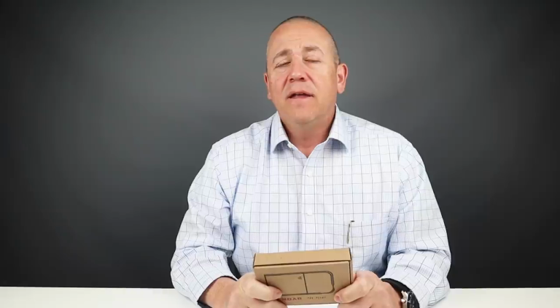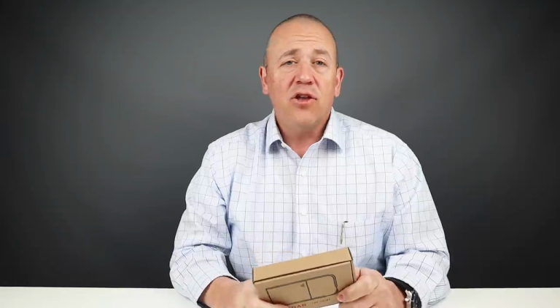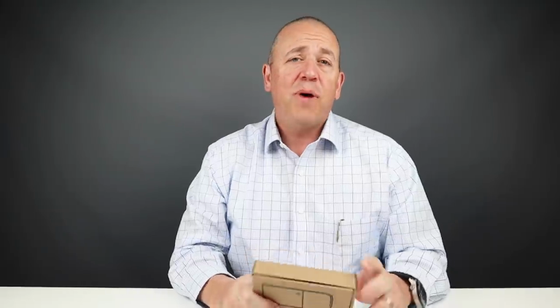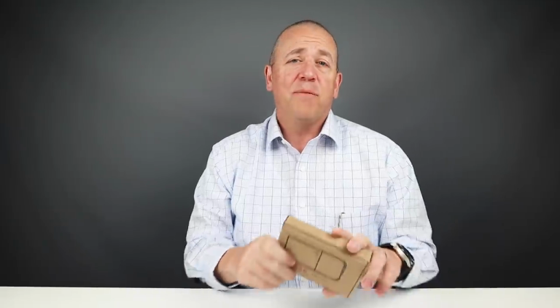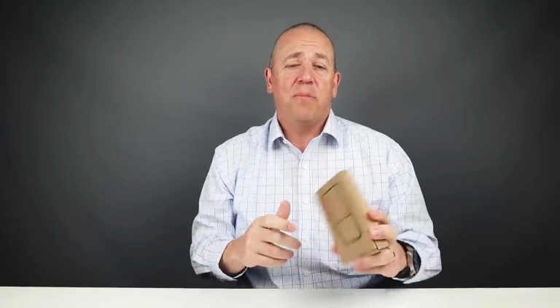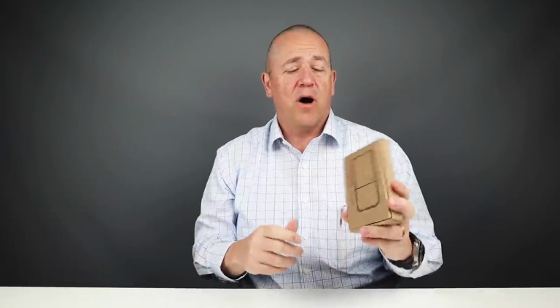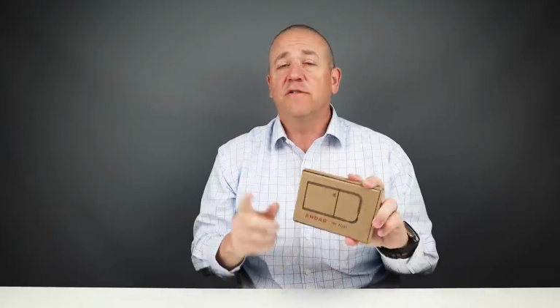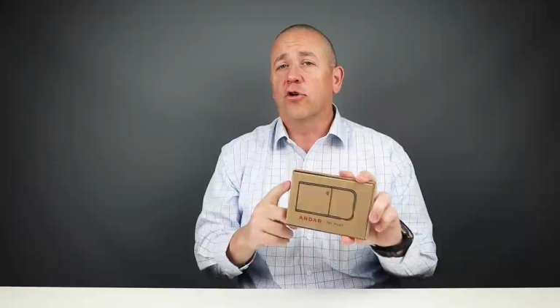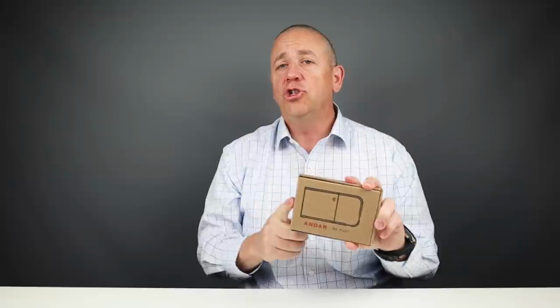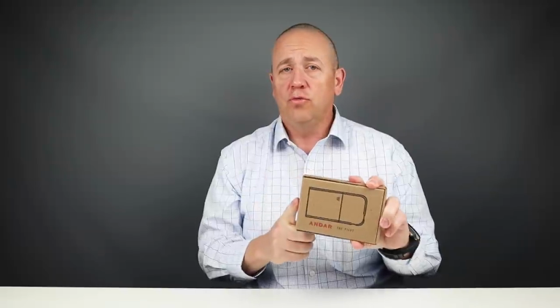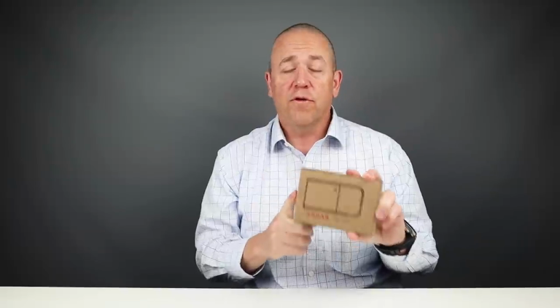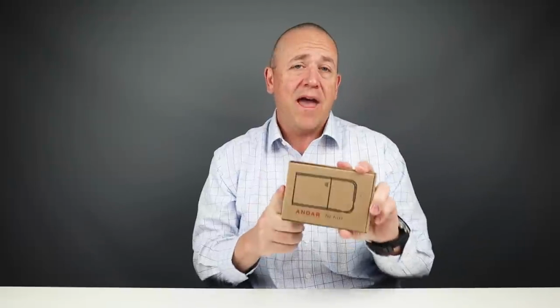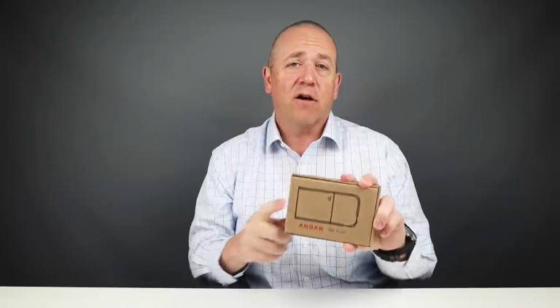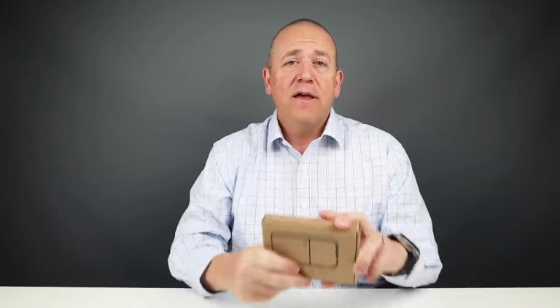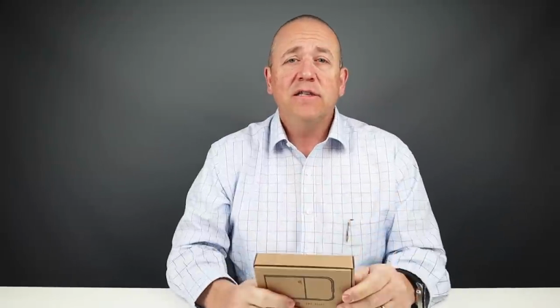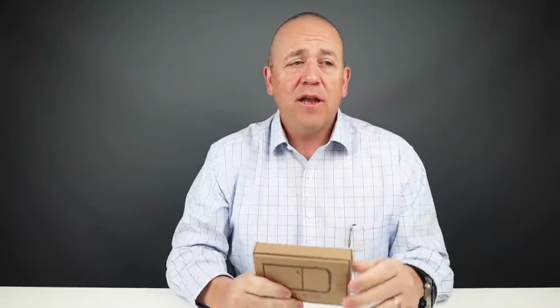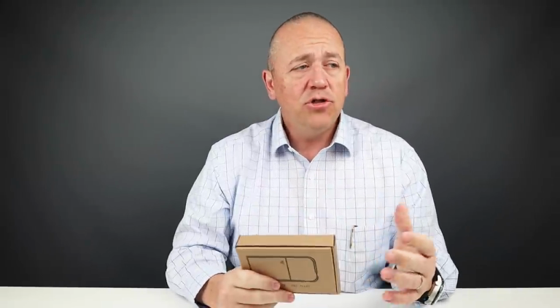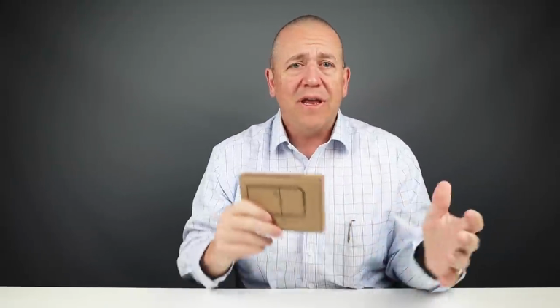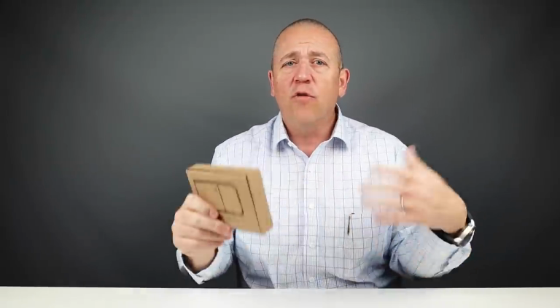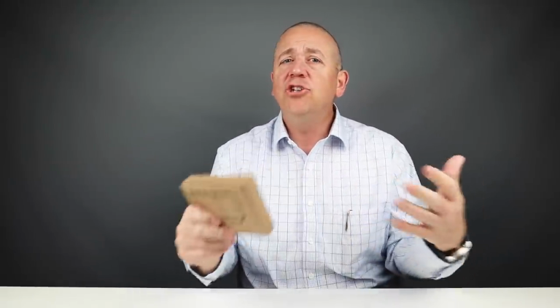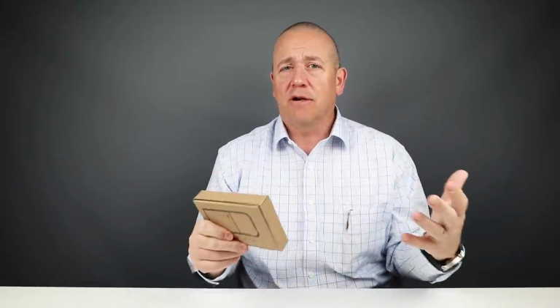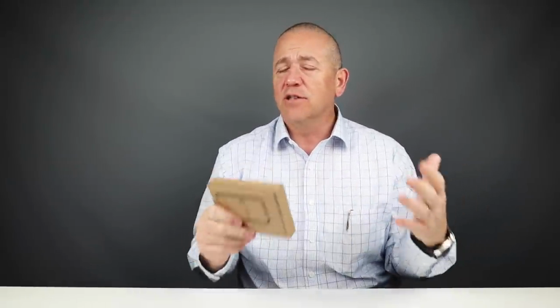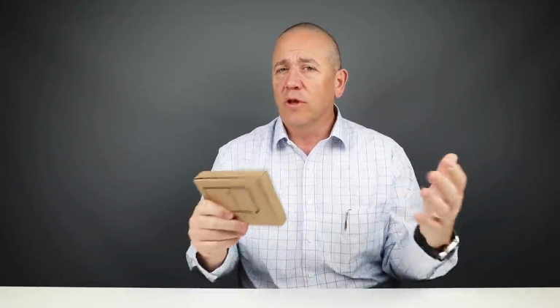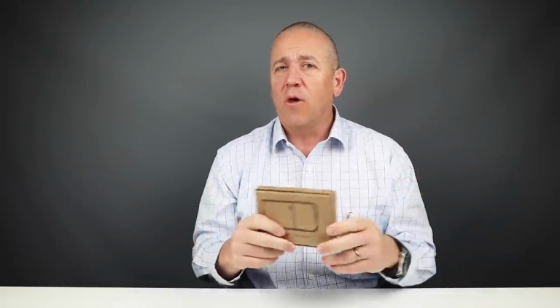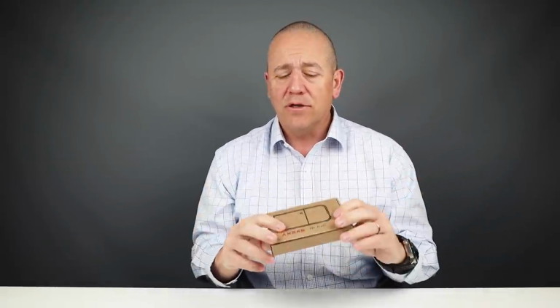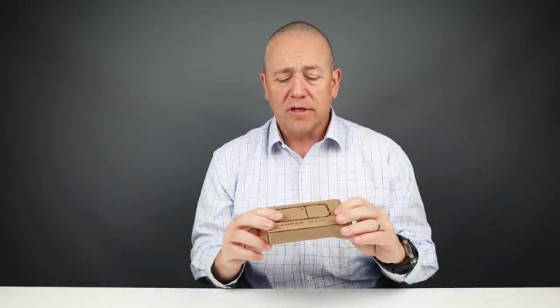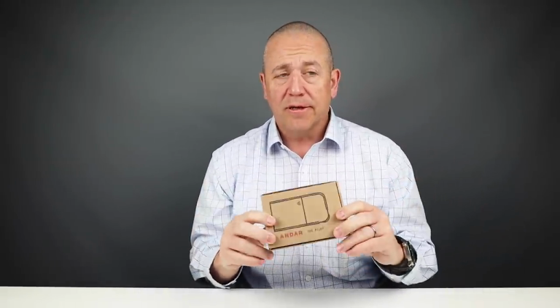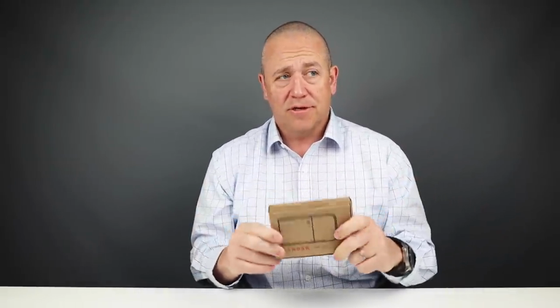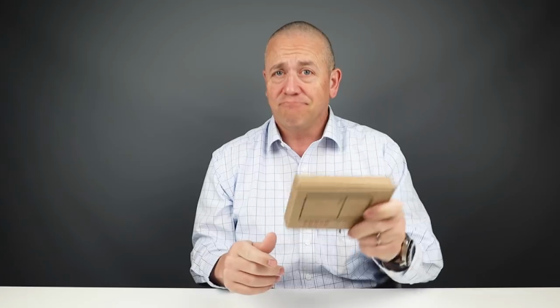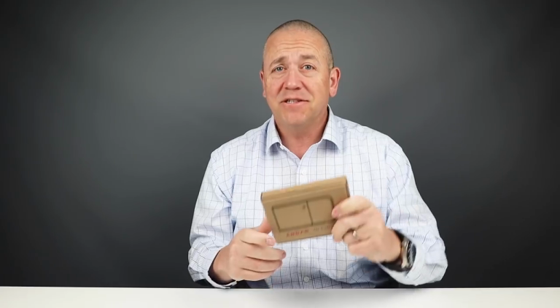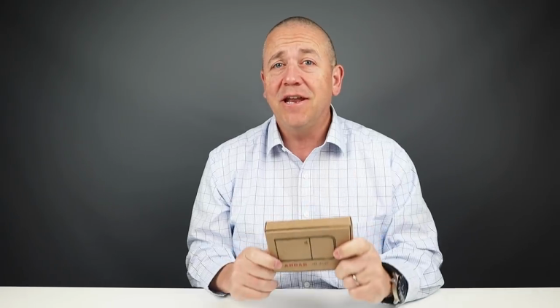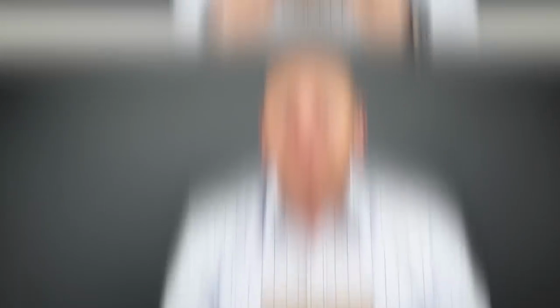Now the new Pilot pop-up box, version two from Andar, has made a new jump in innovation here. It's really quite interesting, so let's get into it.